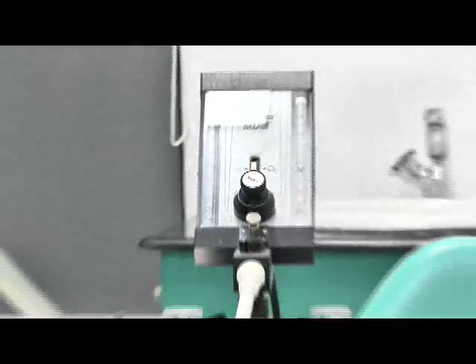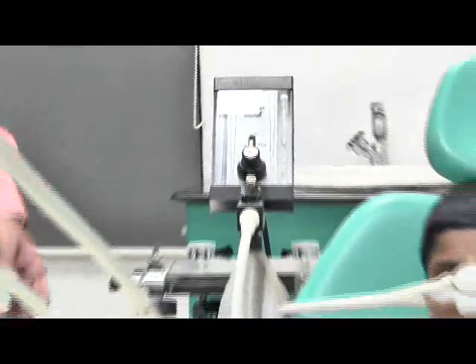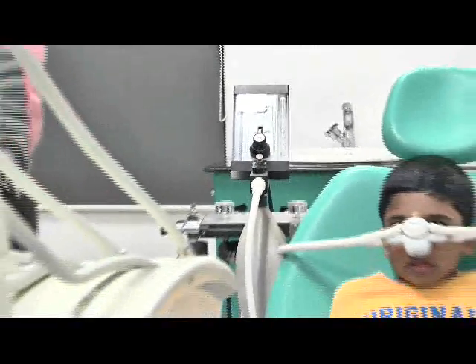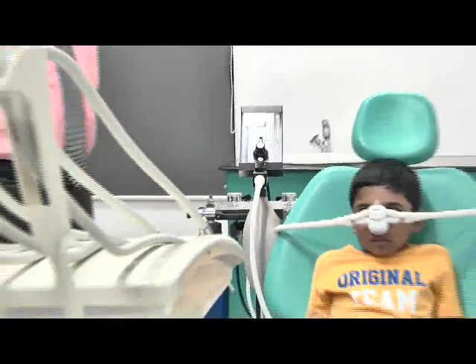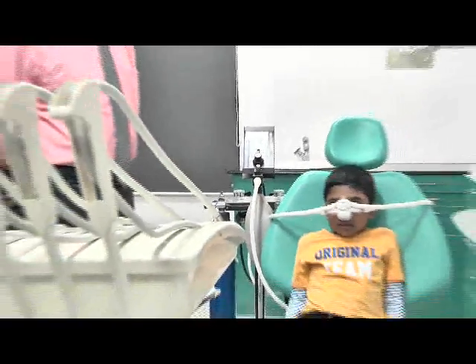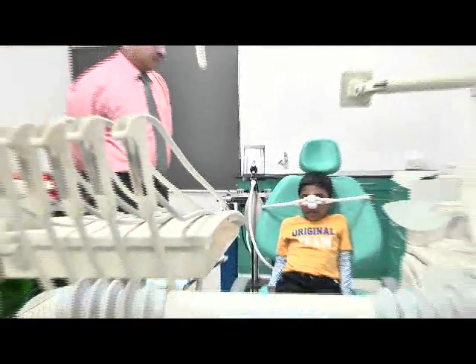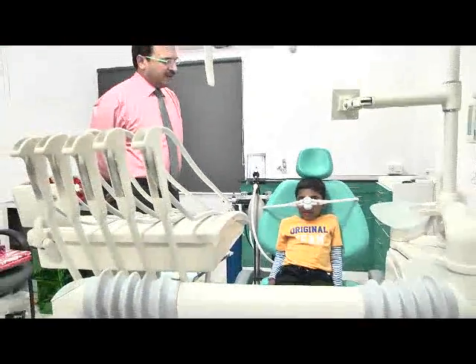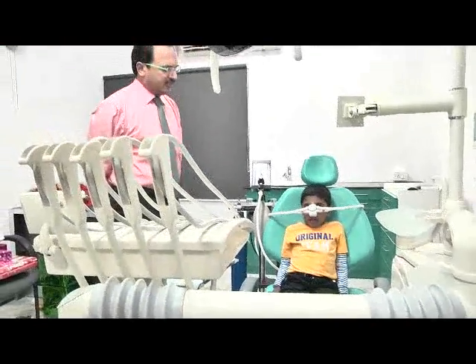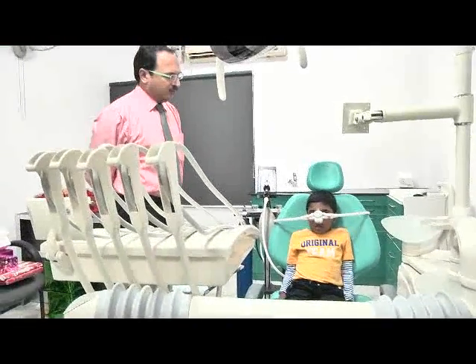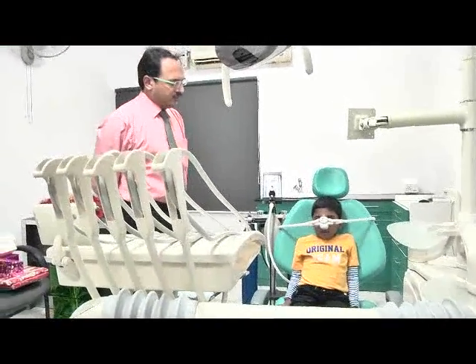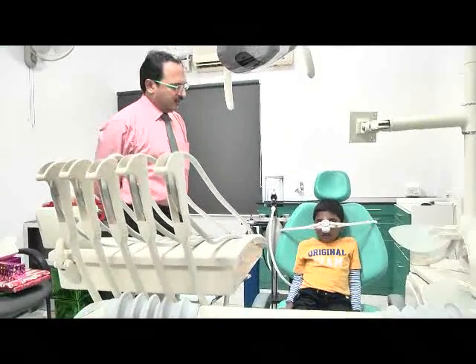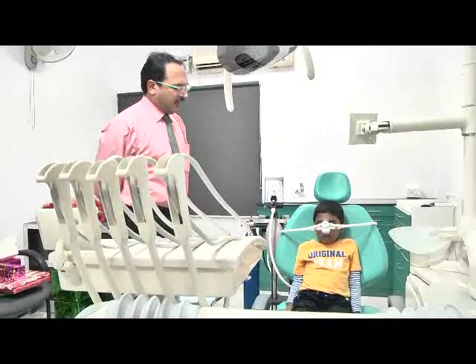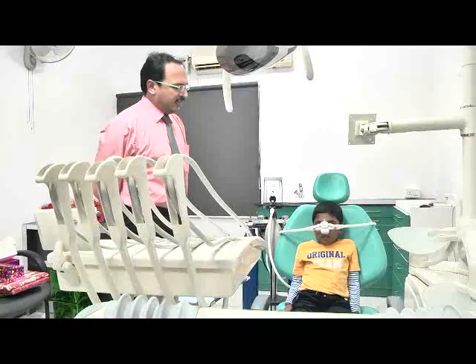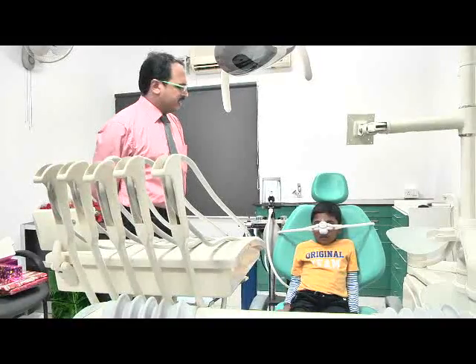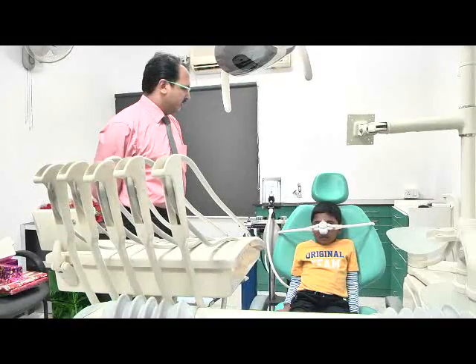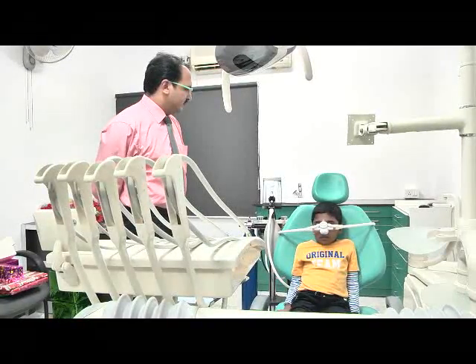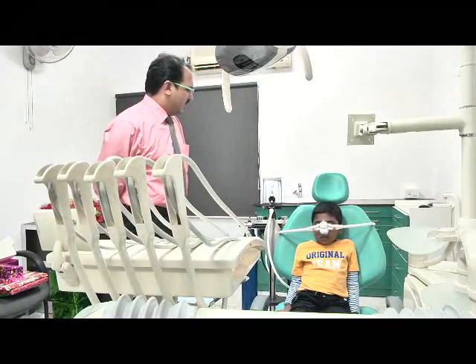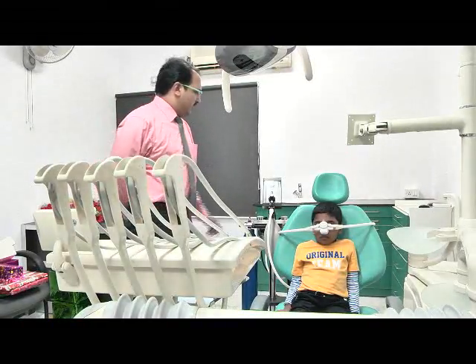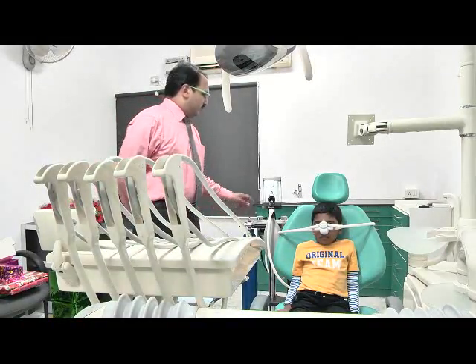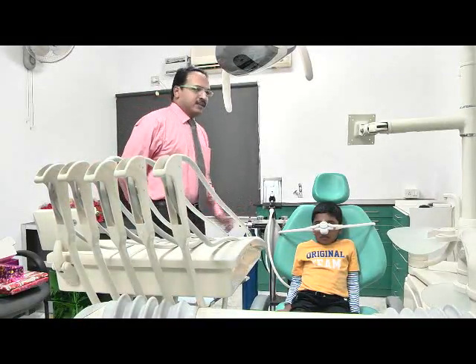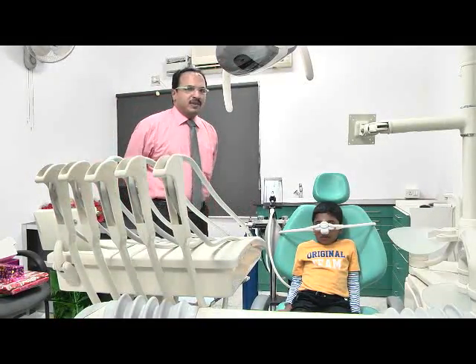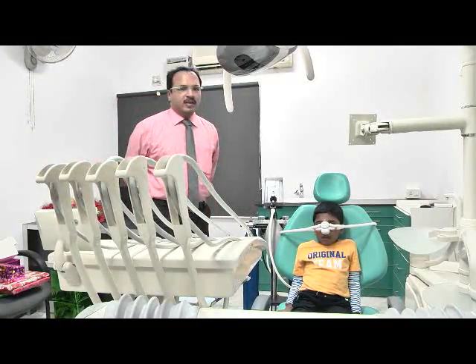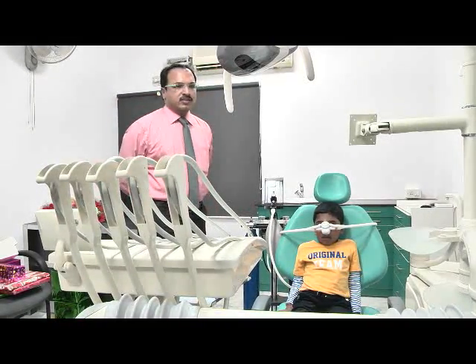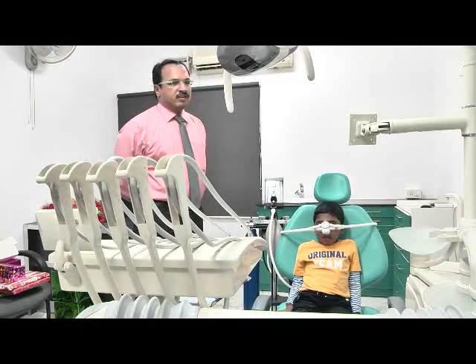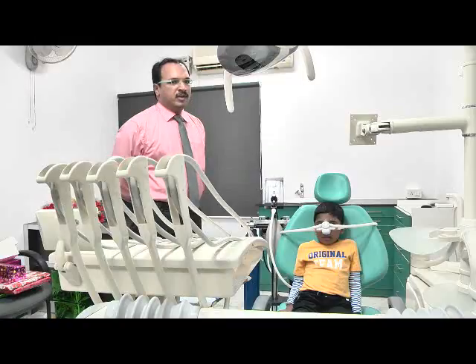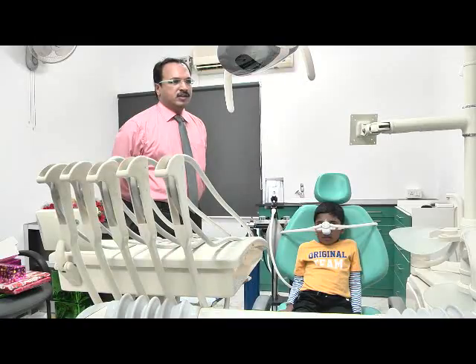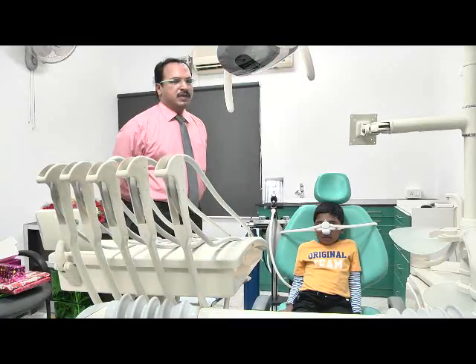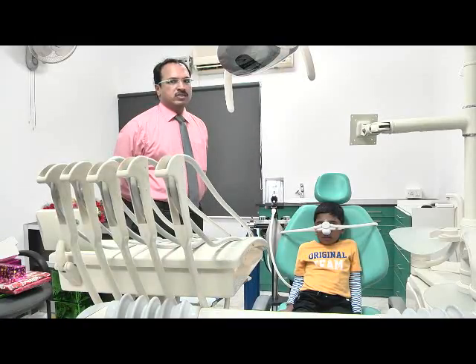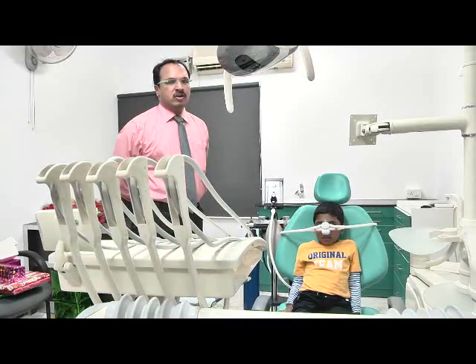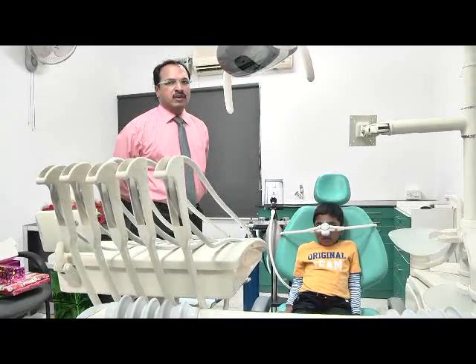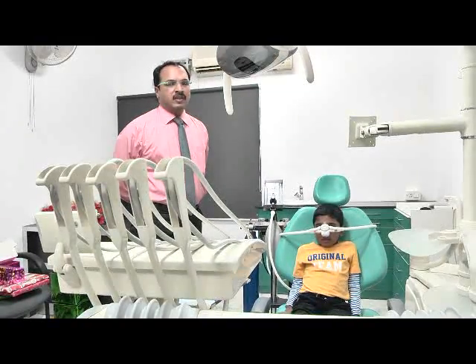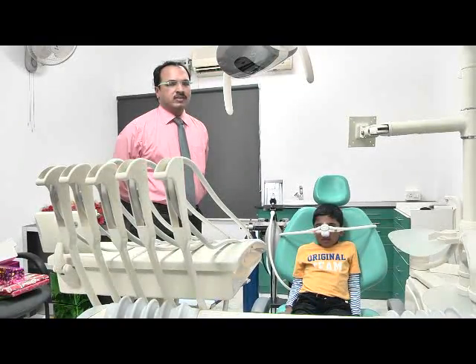What you see here is a child who is having a mask on the nose and is inhaling nitrous oxide. When we give nitrous oxide, we ensure complete oxygen is also given along with nitrous oxide.